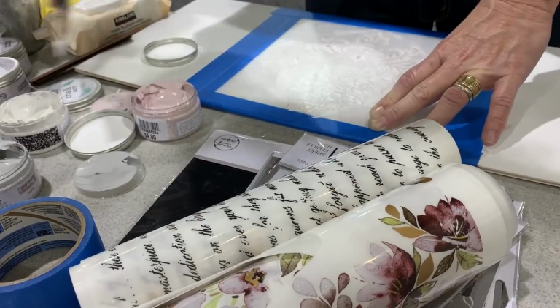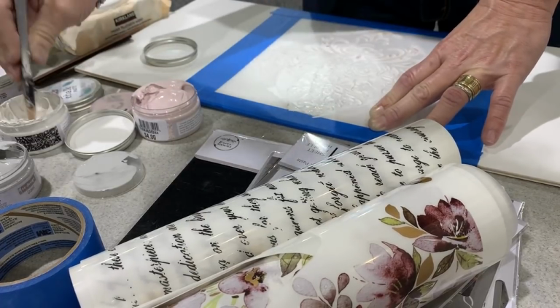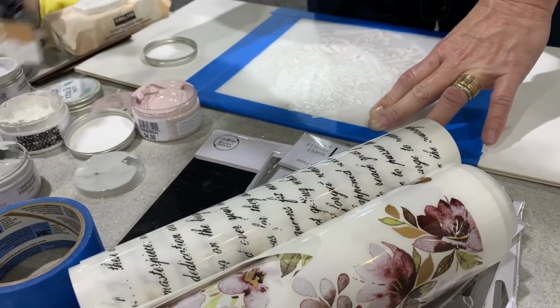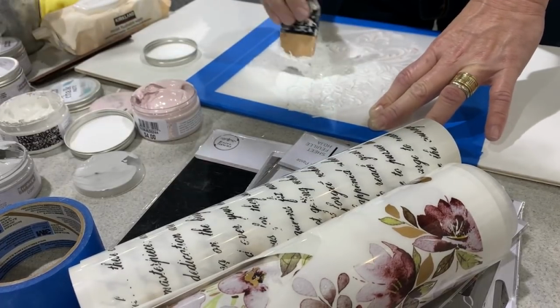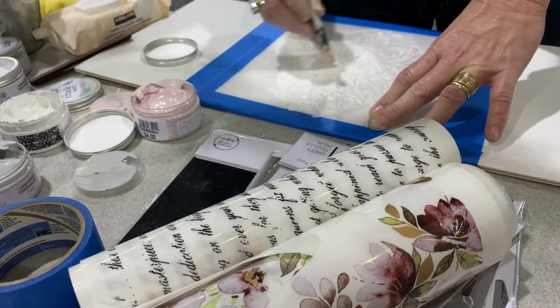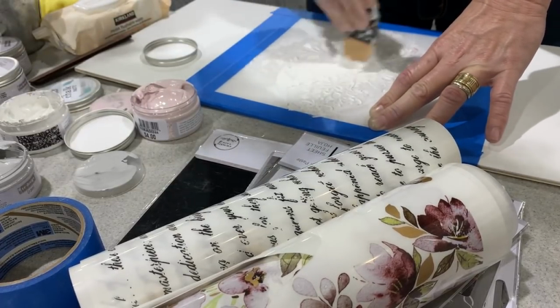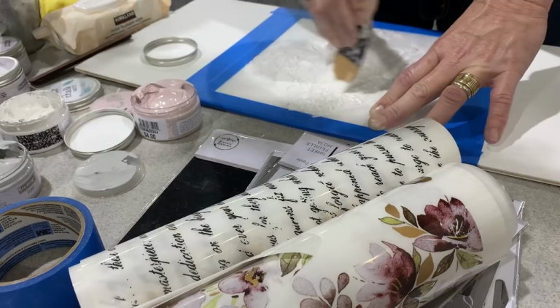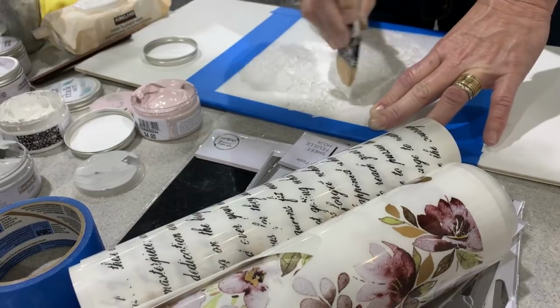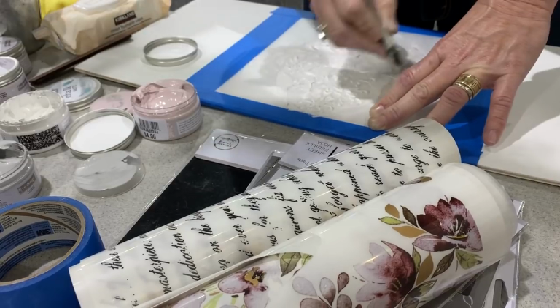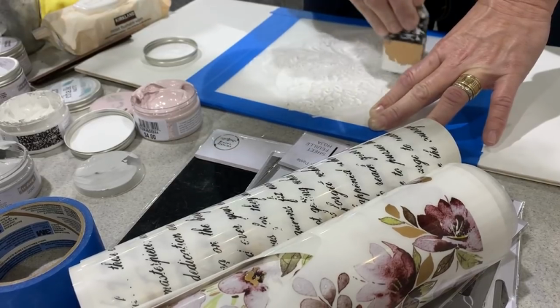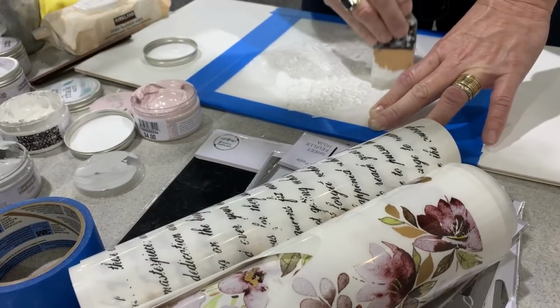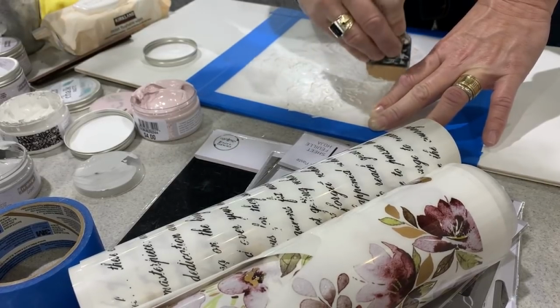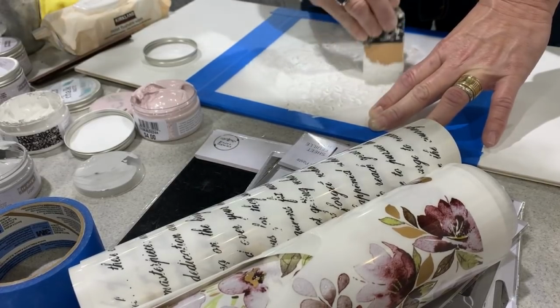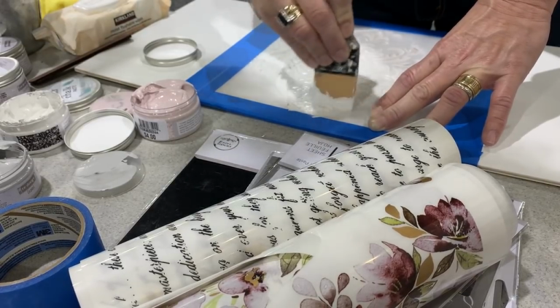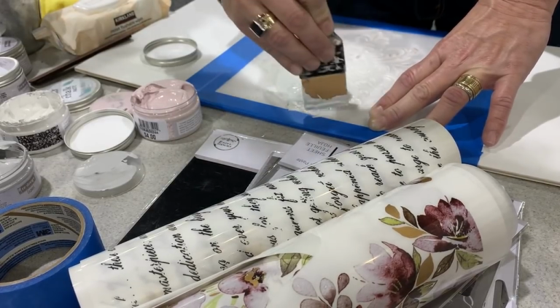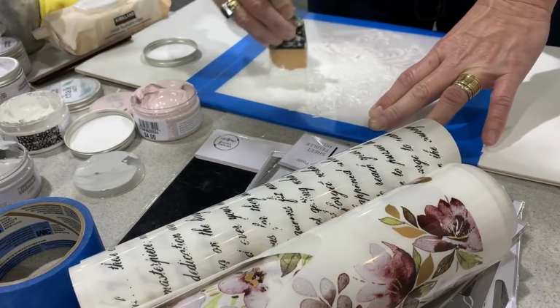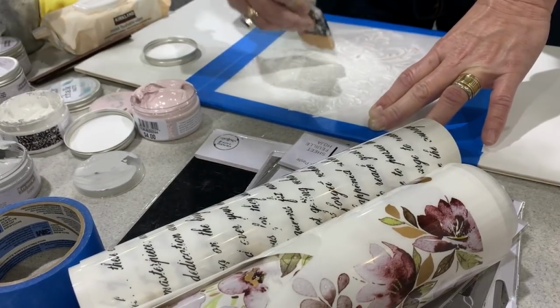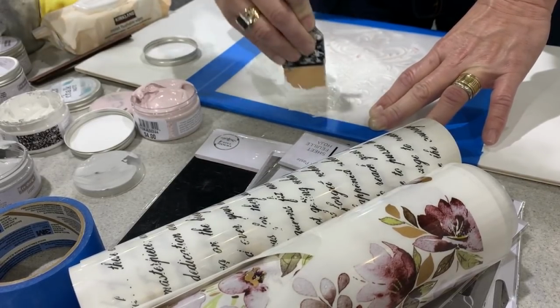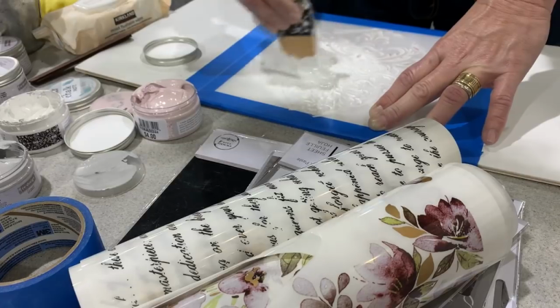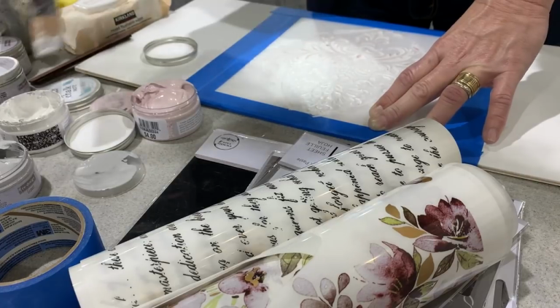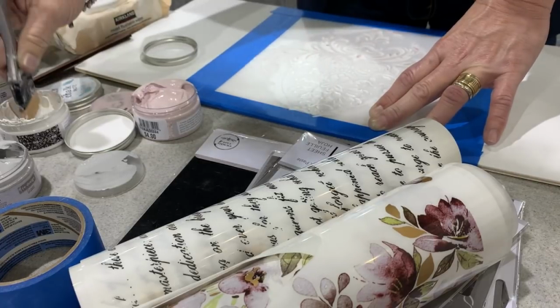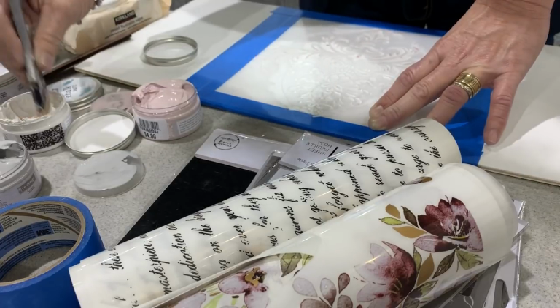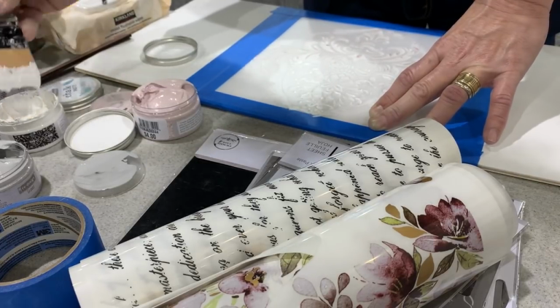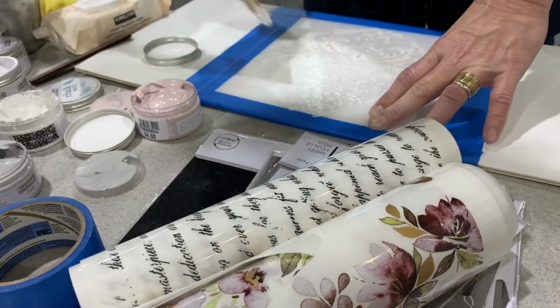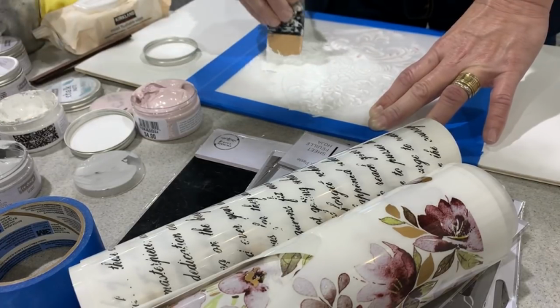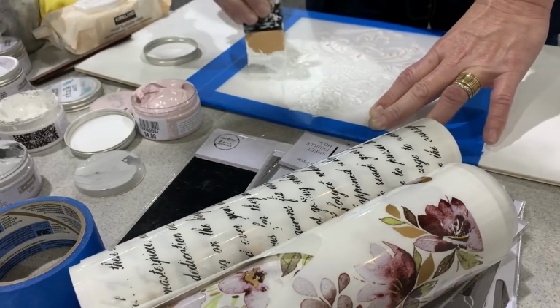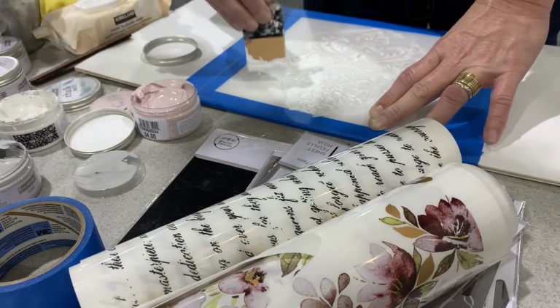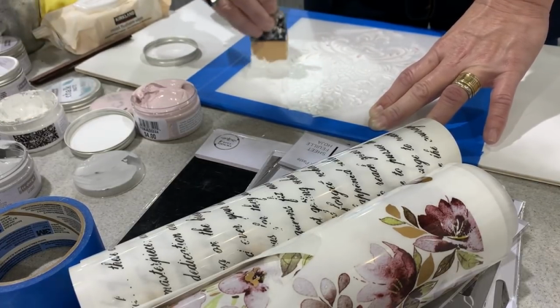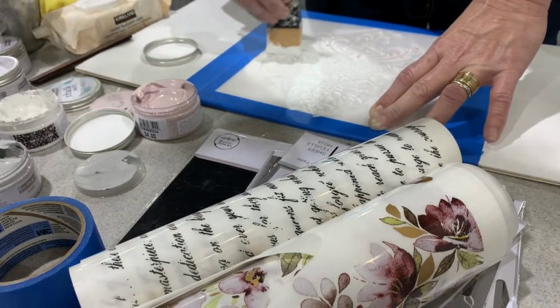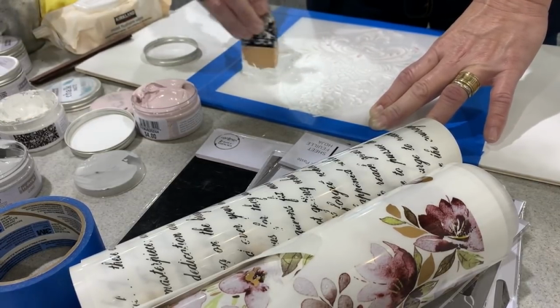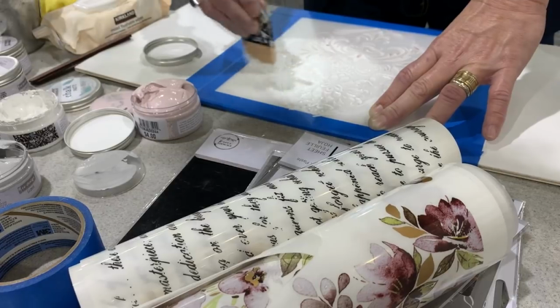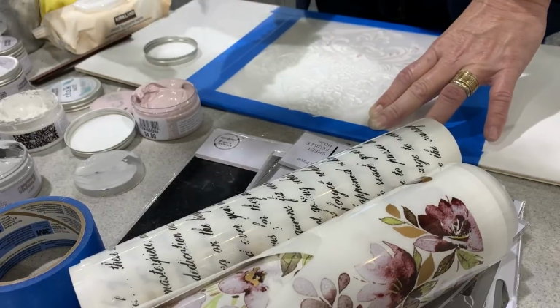It's like a damask kind of stencil, right? And he's applying it on a piece of plywood that has been coated with gesso.